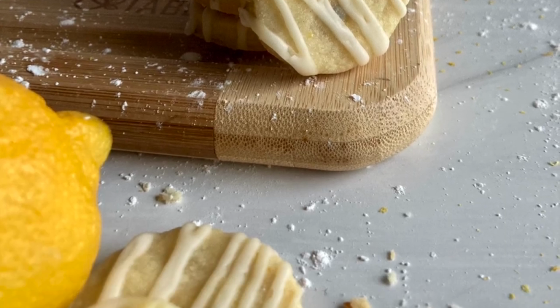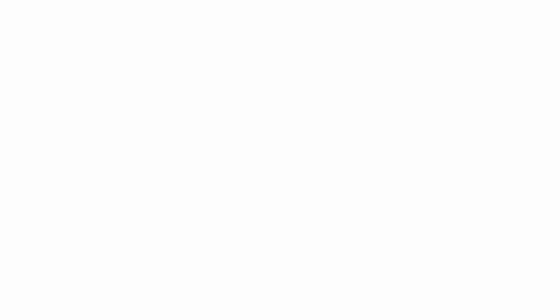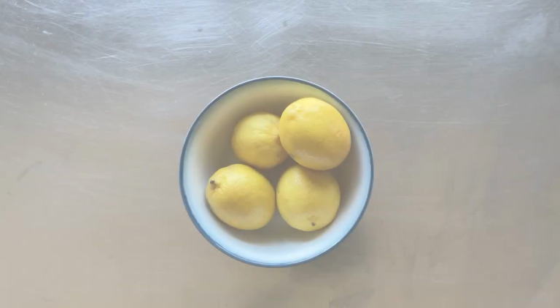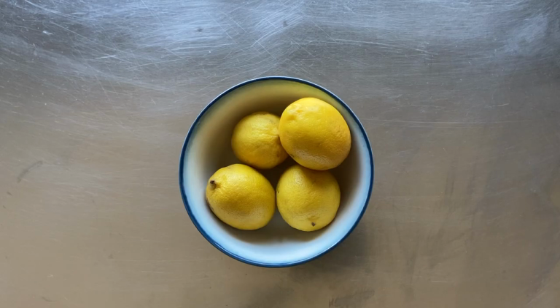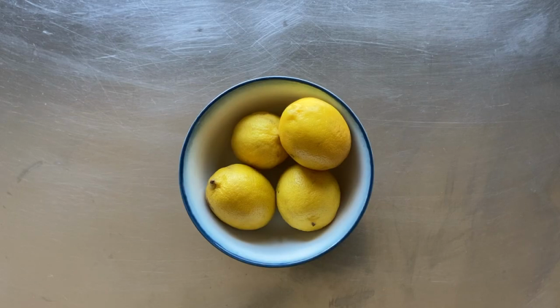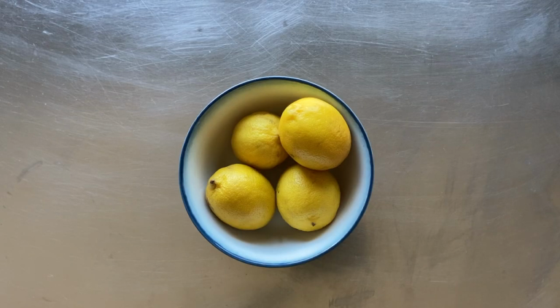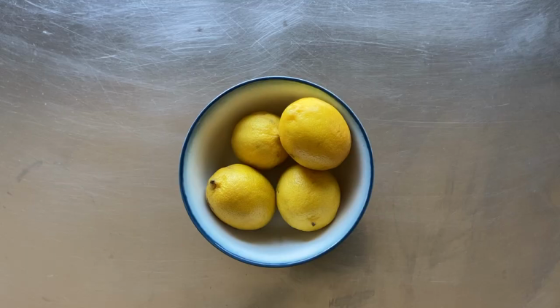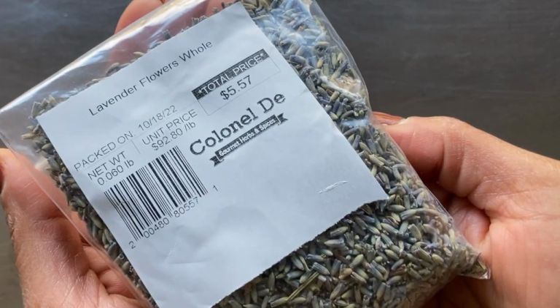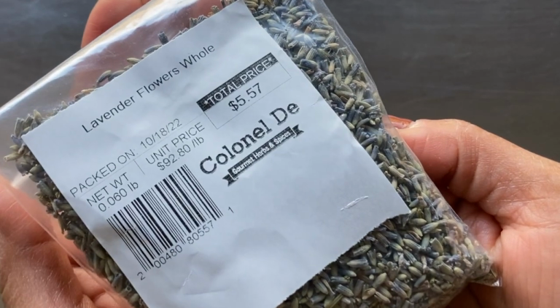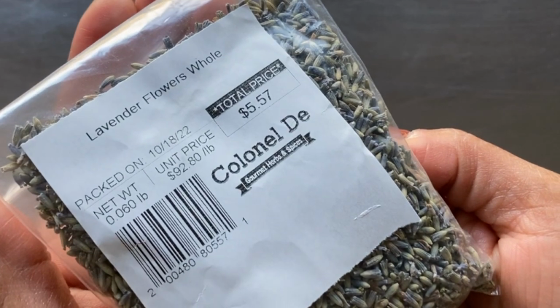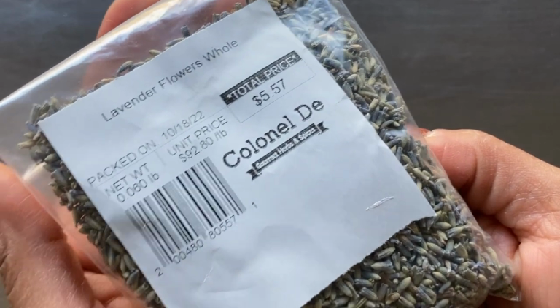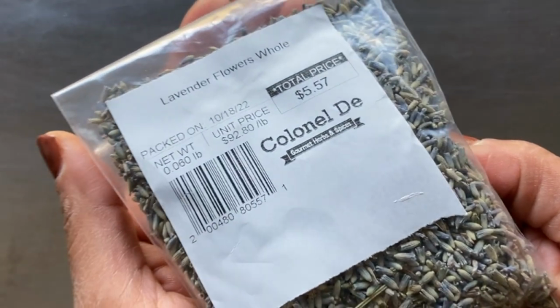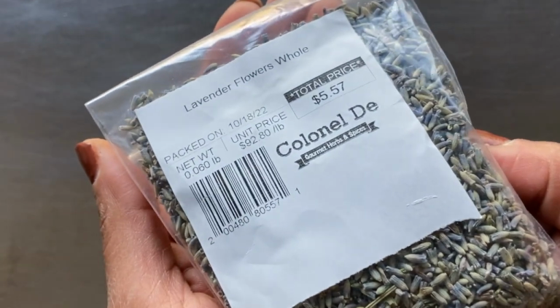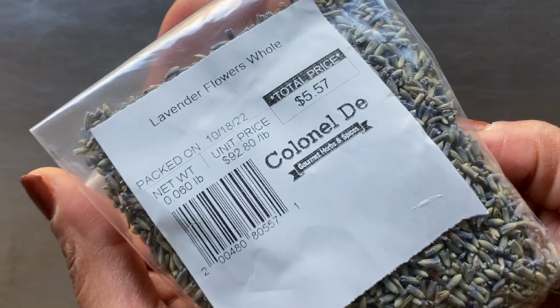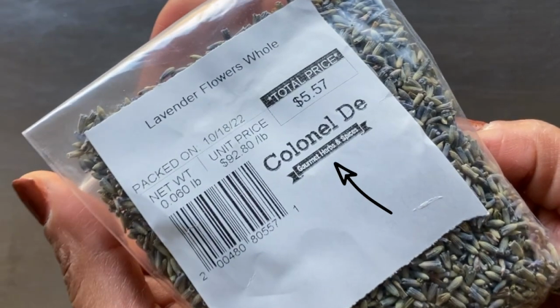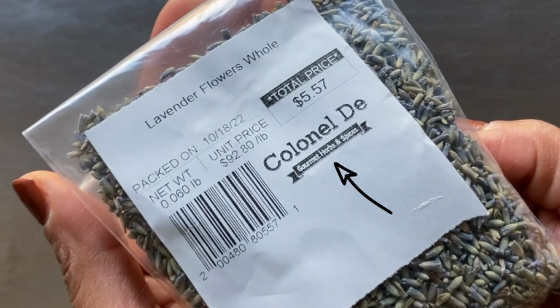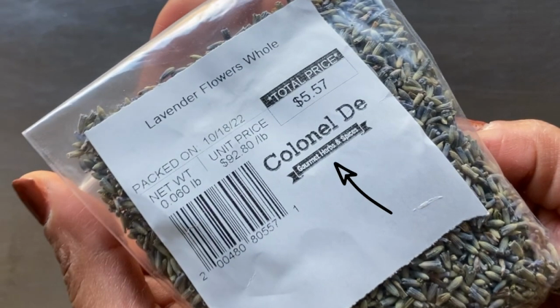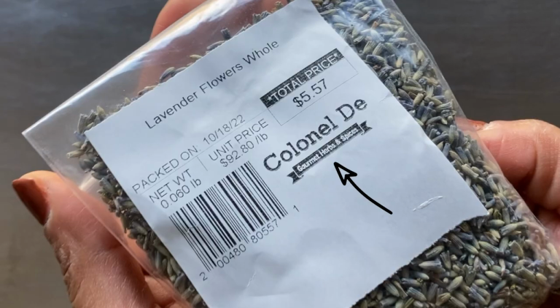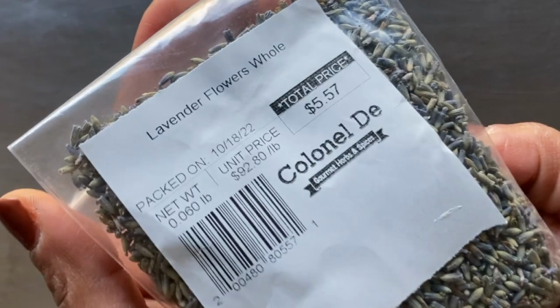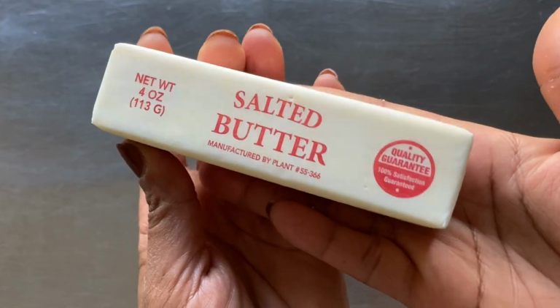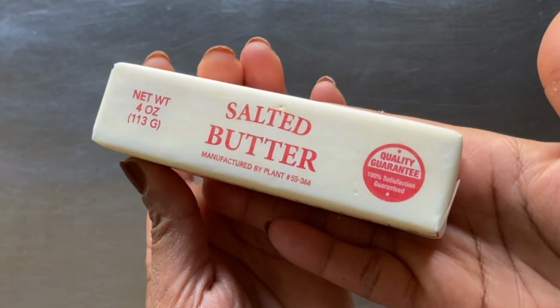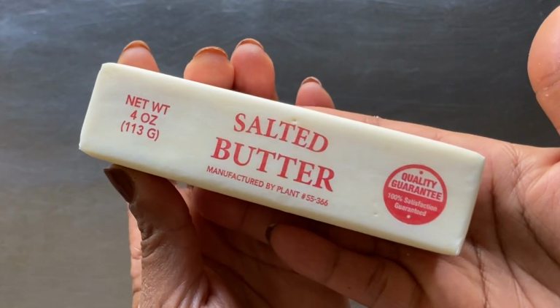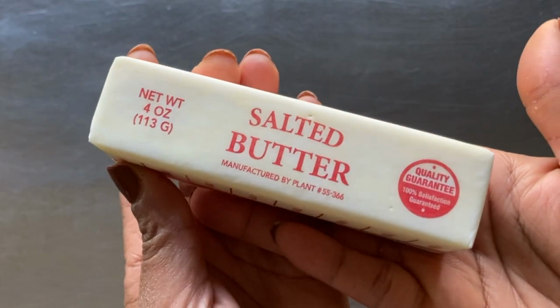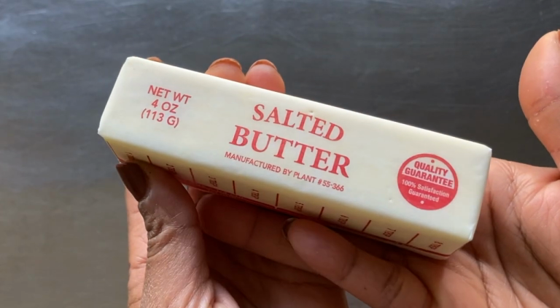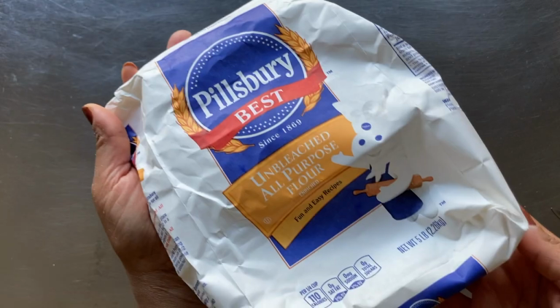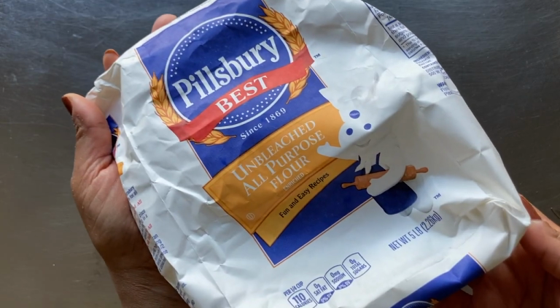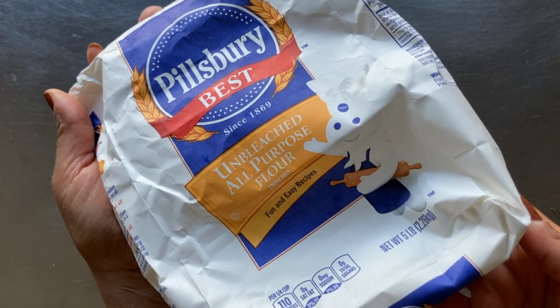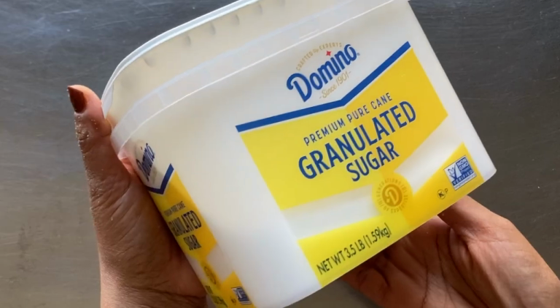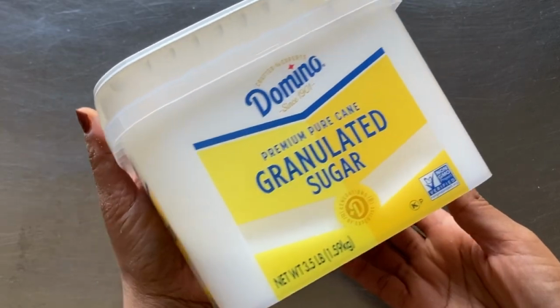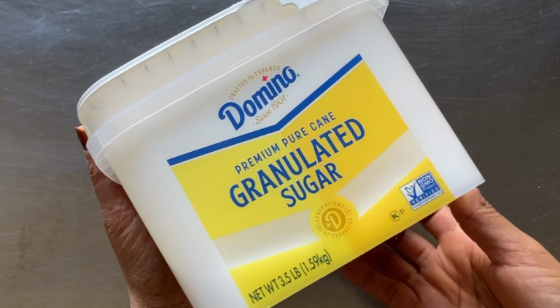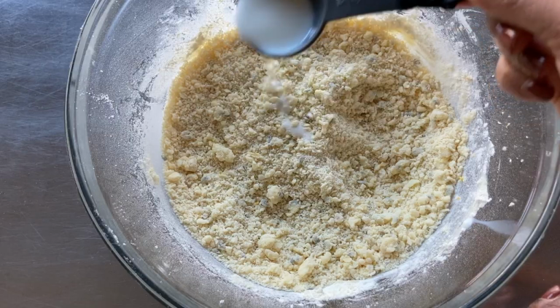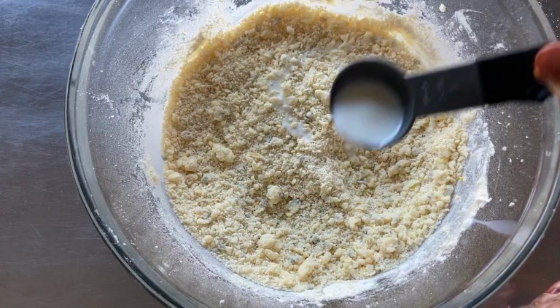We'll need about four lemons, edible dried lavender flowers, which I picked up from a gourmet herb and spice shop. We'll also need salted butter, flour, granulated sugar, and a bit of milk.